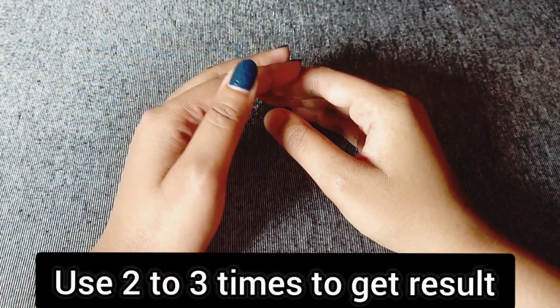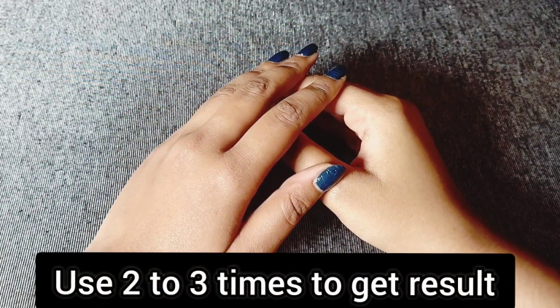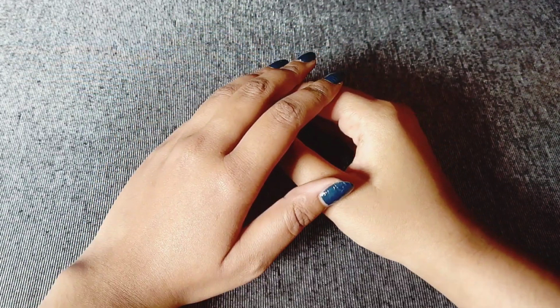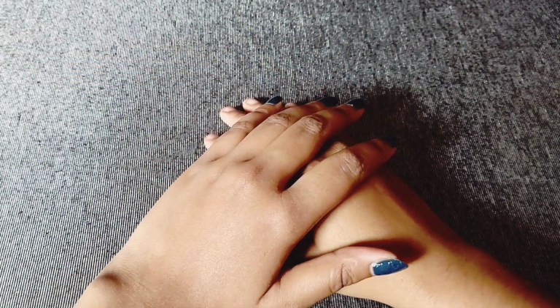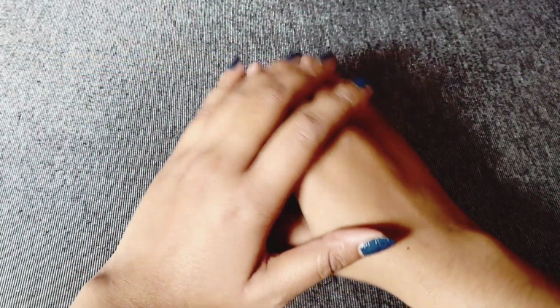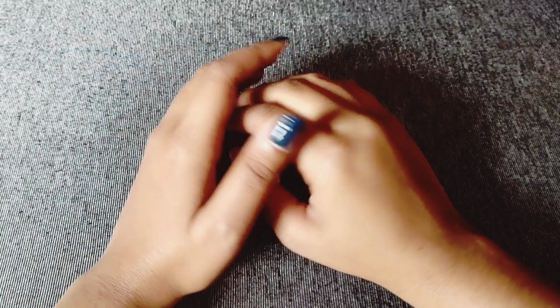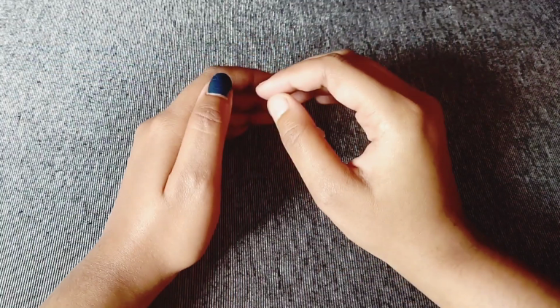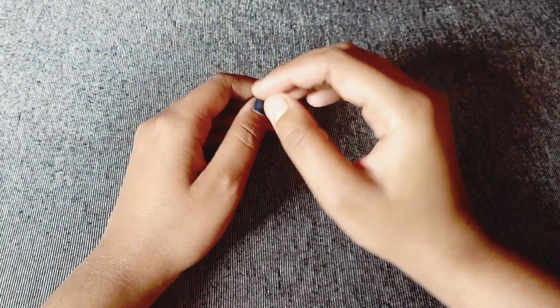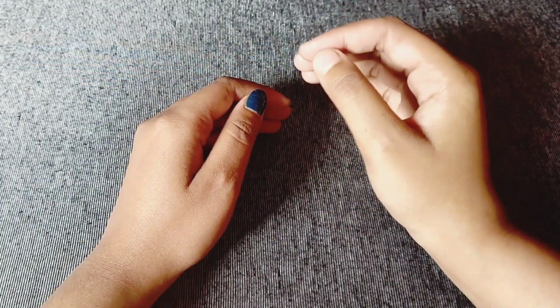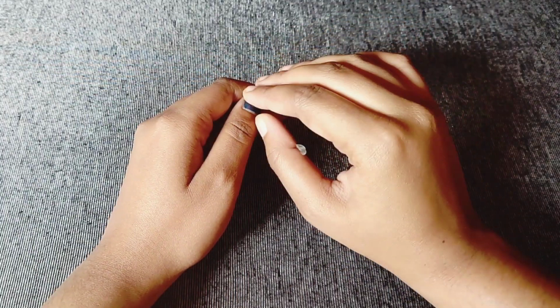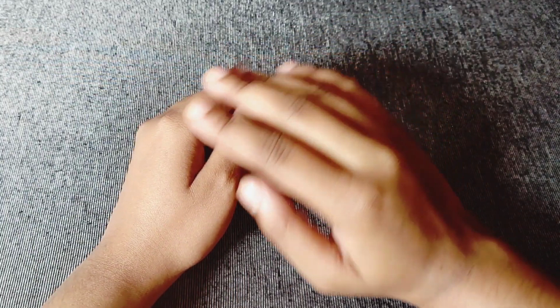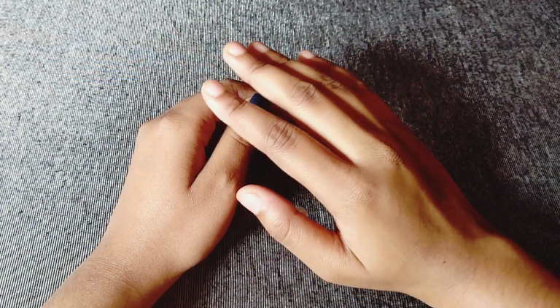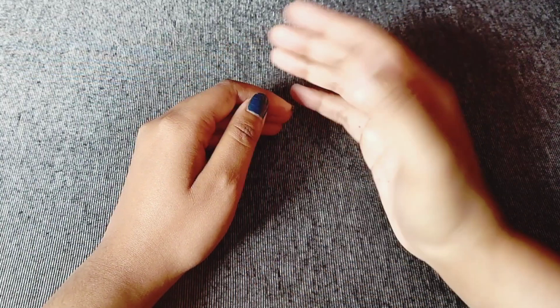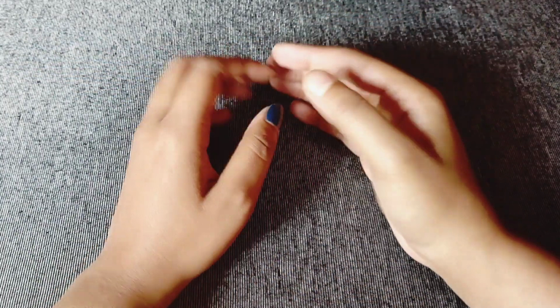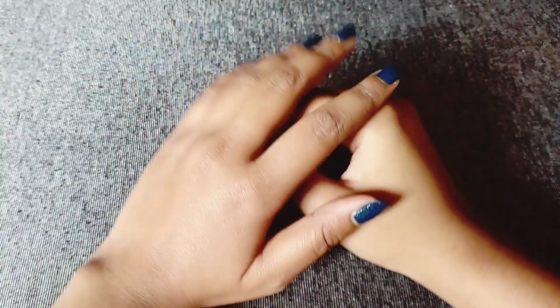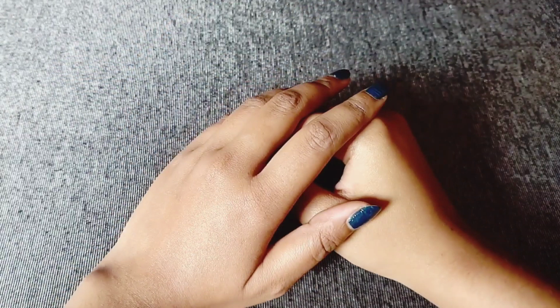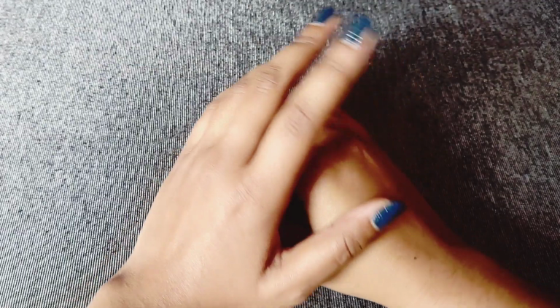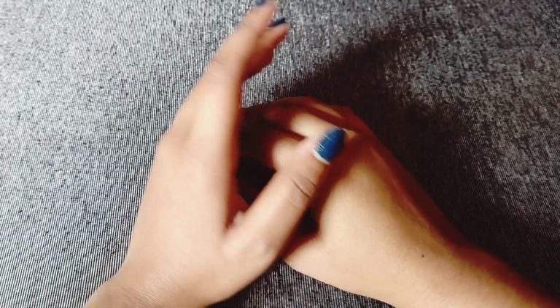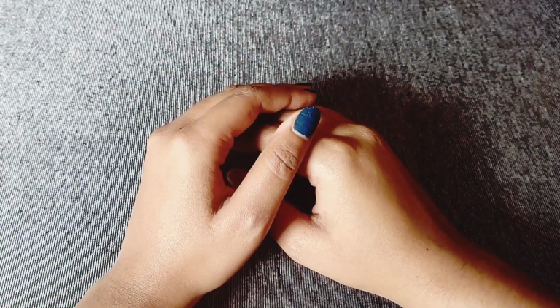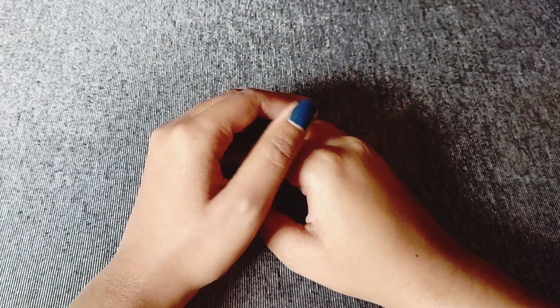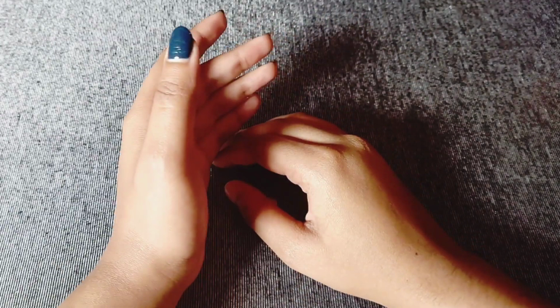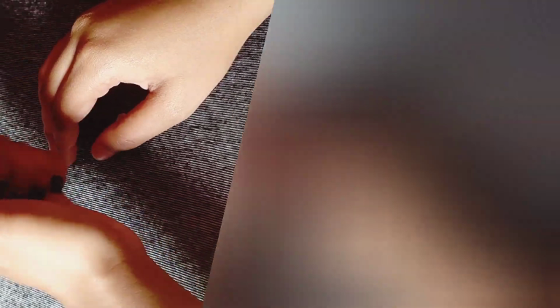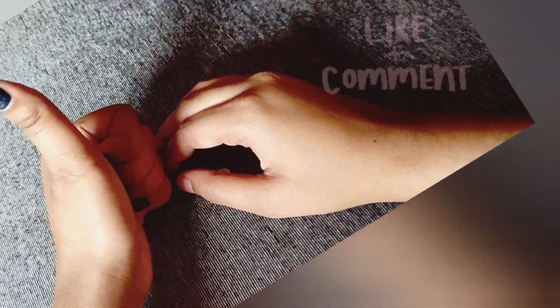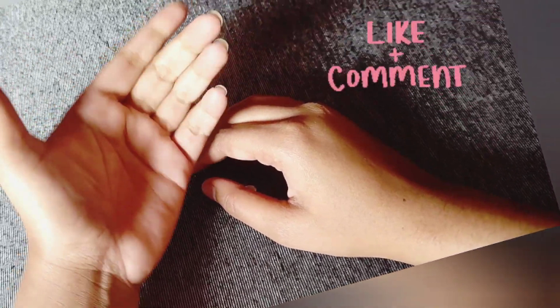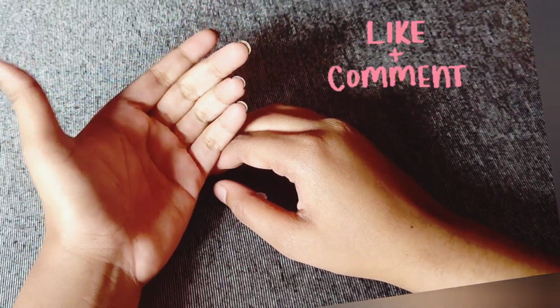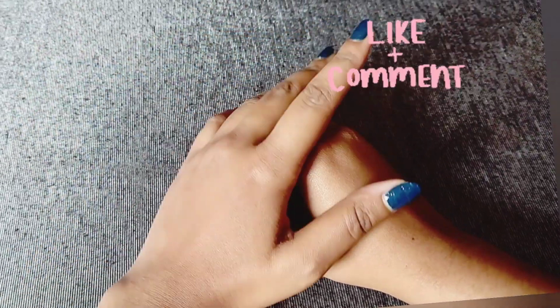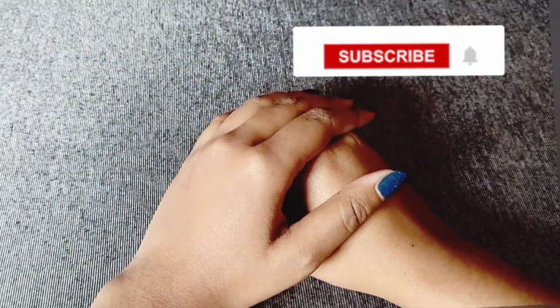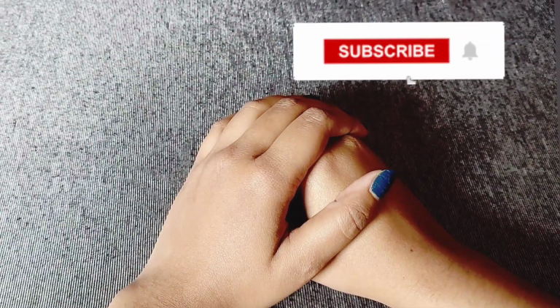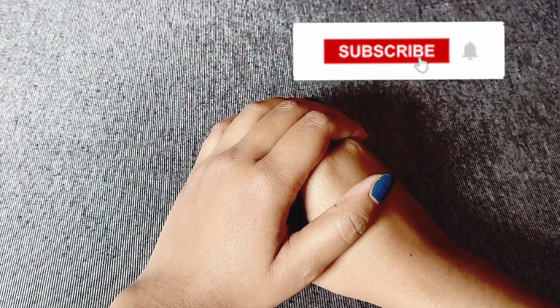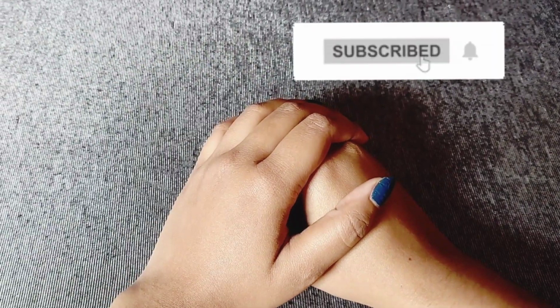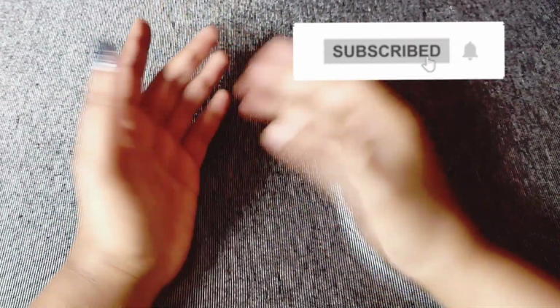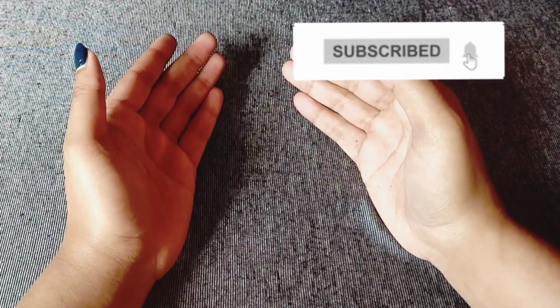Today's video is the best. We'll give you some tips for today's channel. If you have a good option, please like, comment, share and subscribe to today's video. Allah Hafiz.